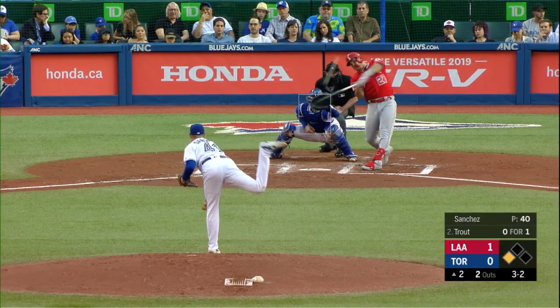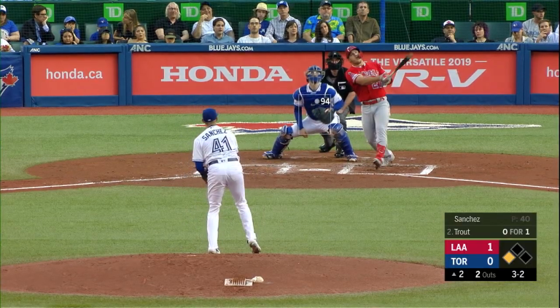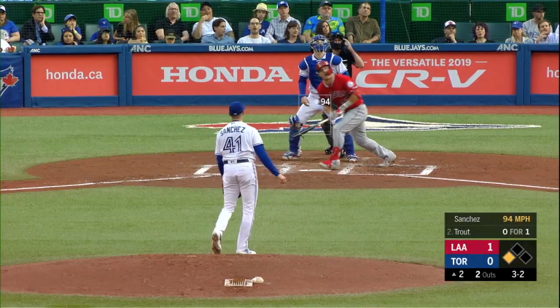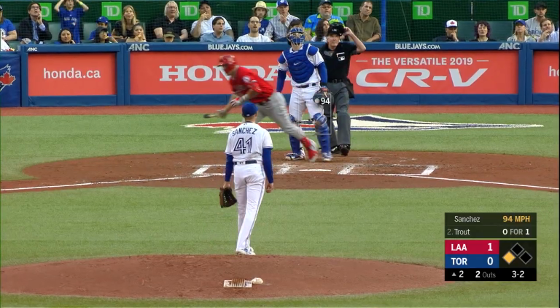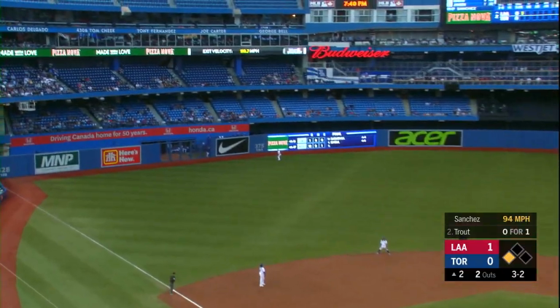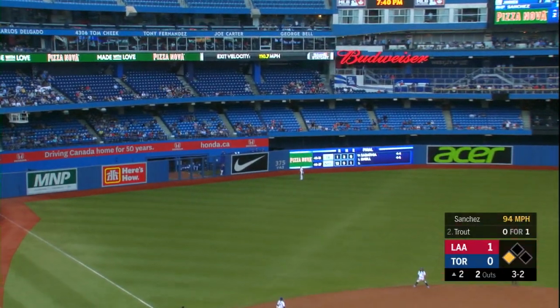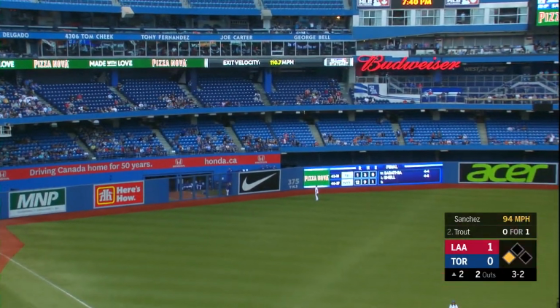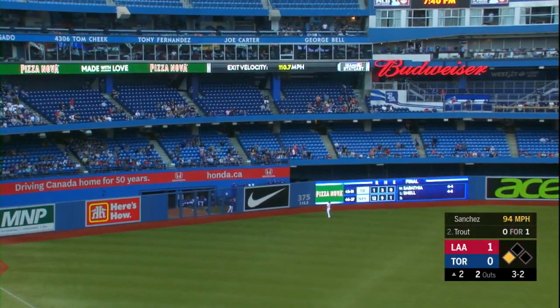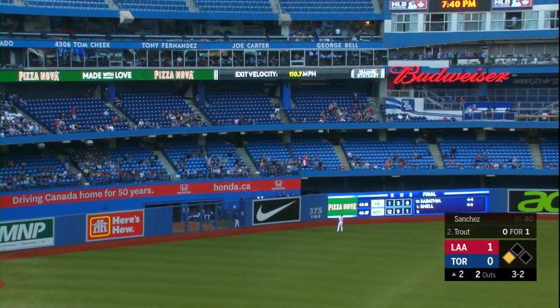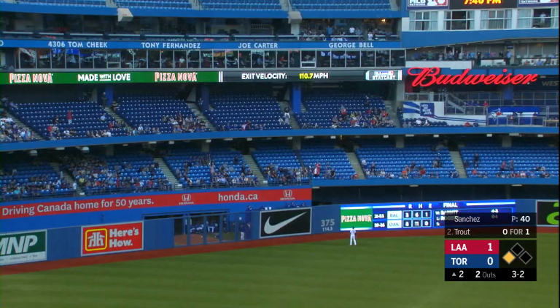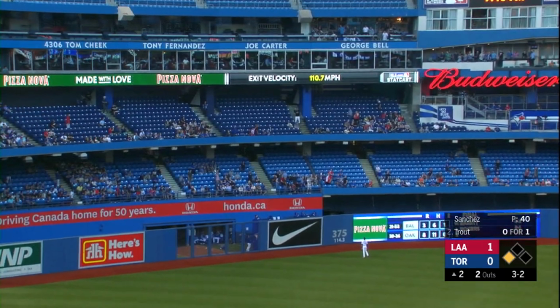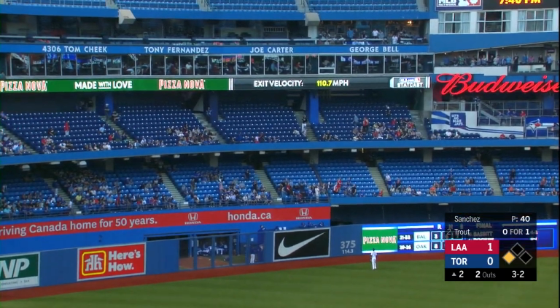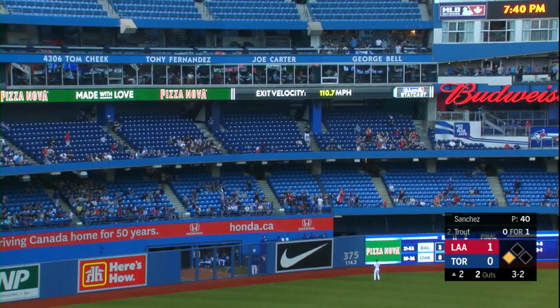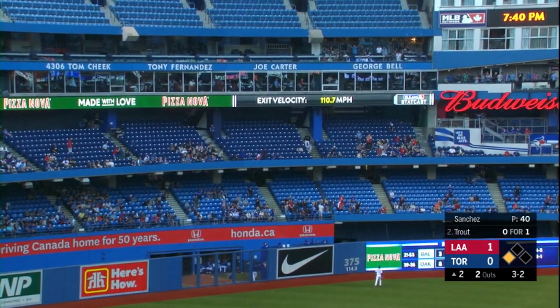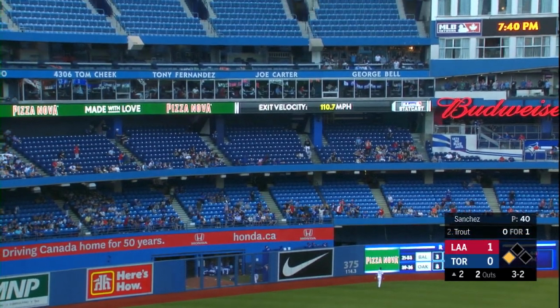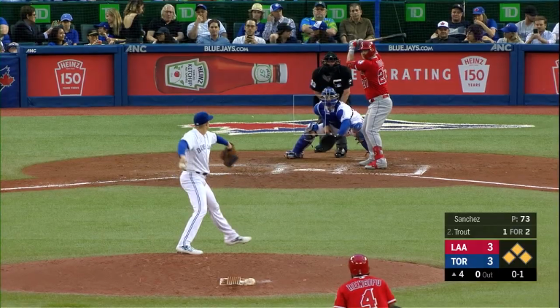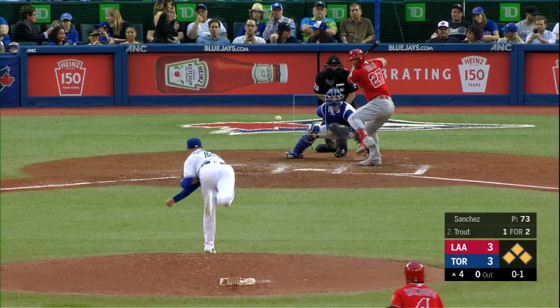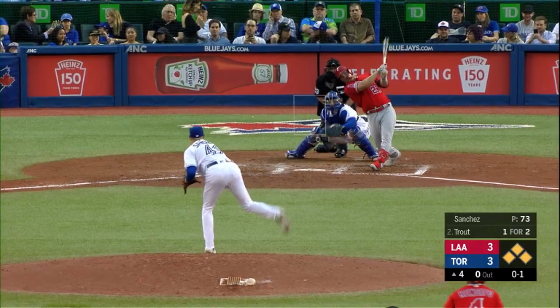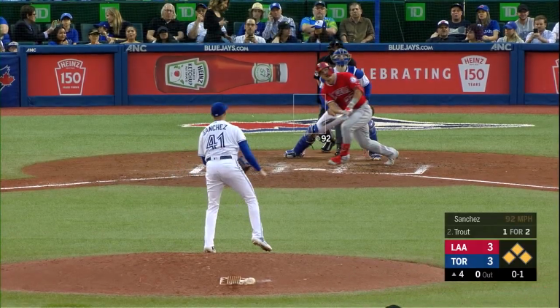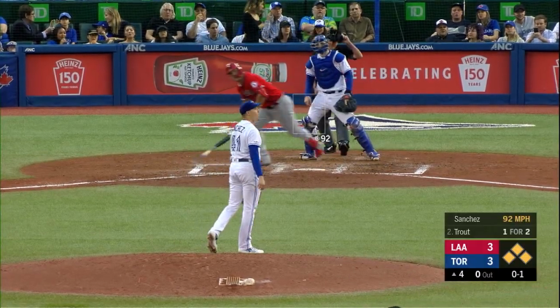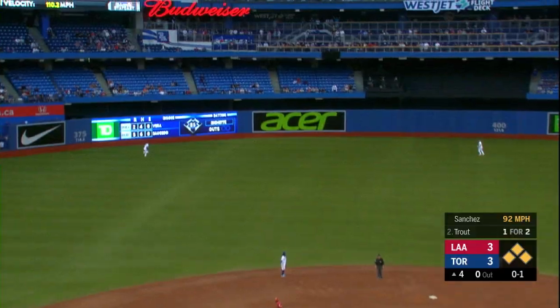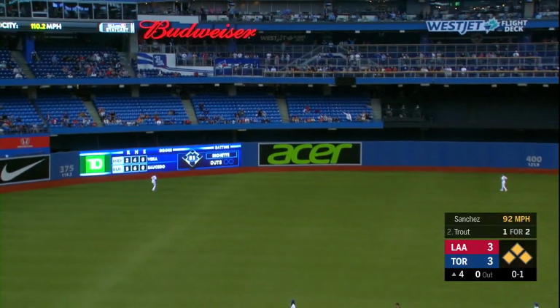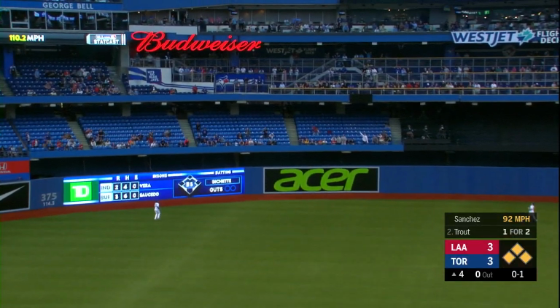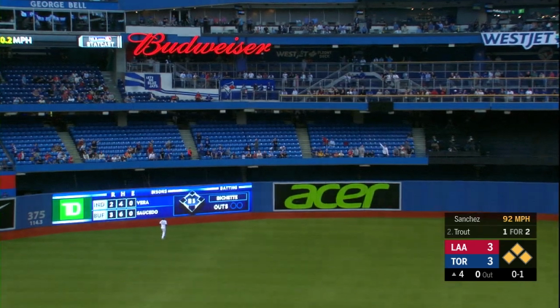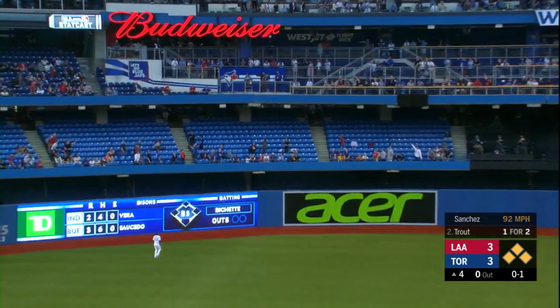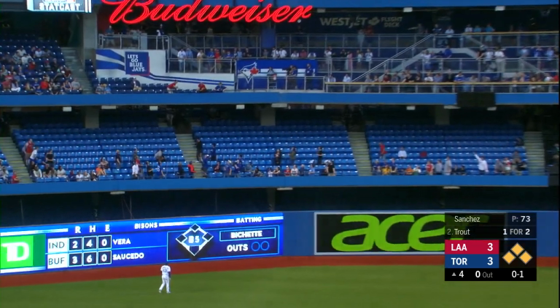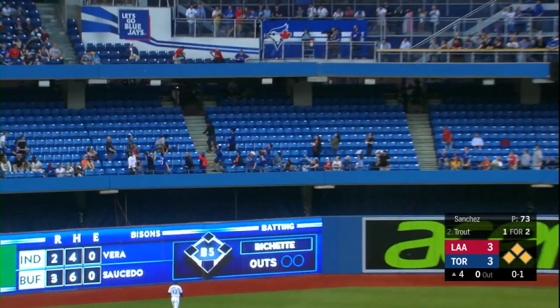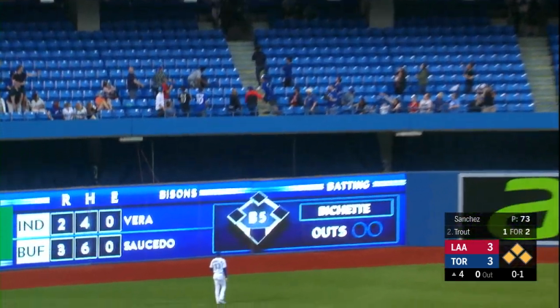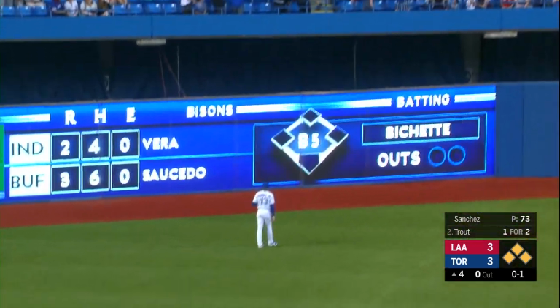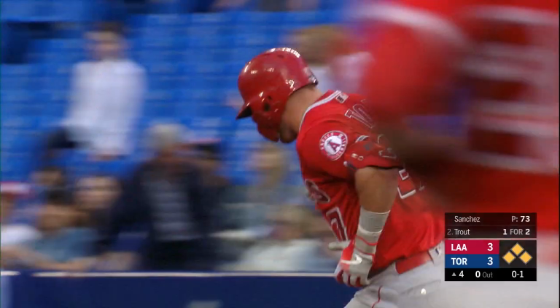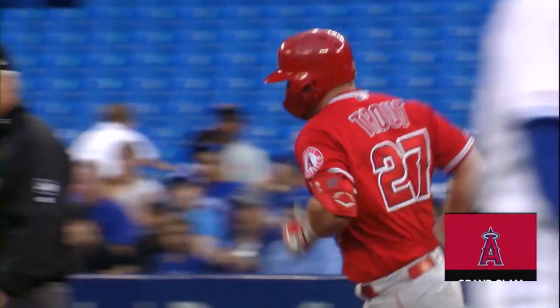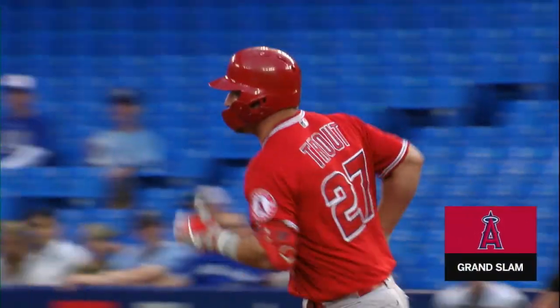And that is skied high and deep to left field — mammoth big fly for Mike Trout! And the Angels lead it 3-0! And that is drilled out to deep left center field — no doubt about it! Grand salami time for Mike Trout!